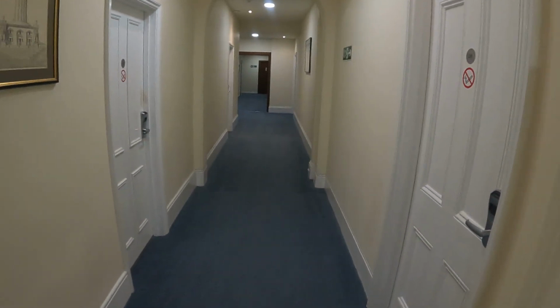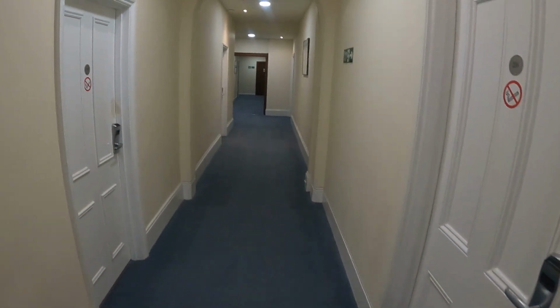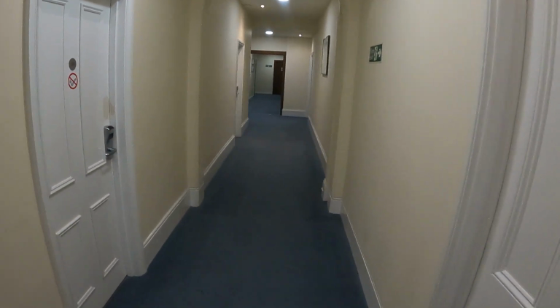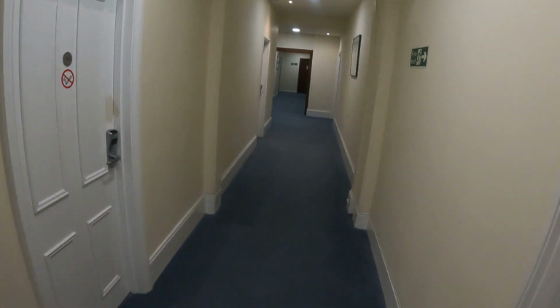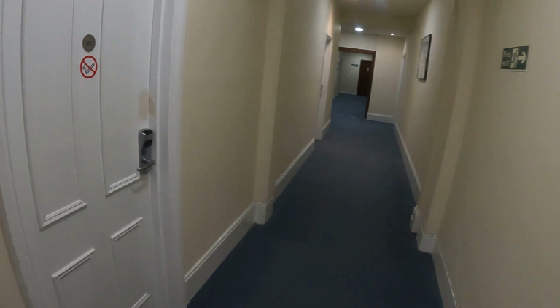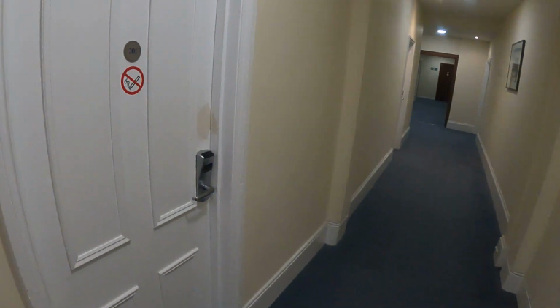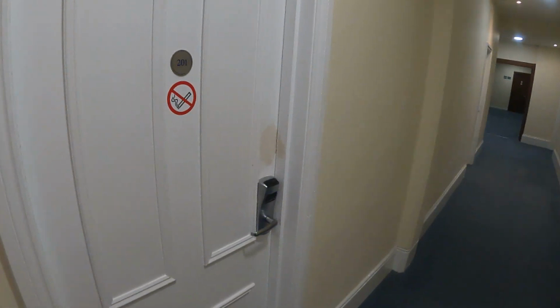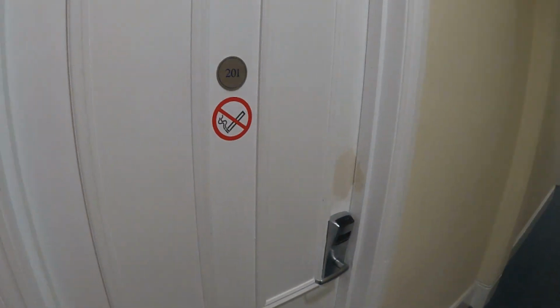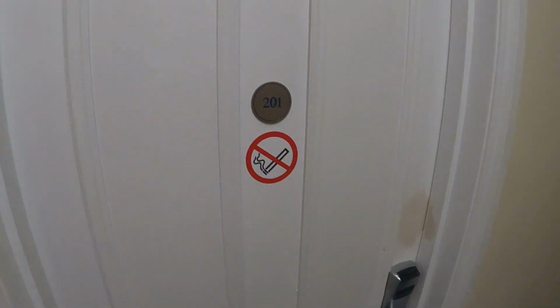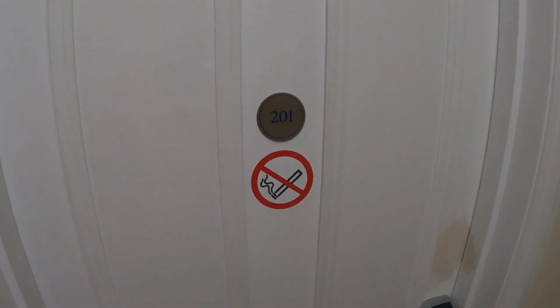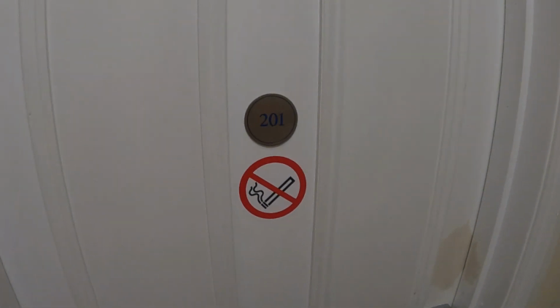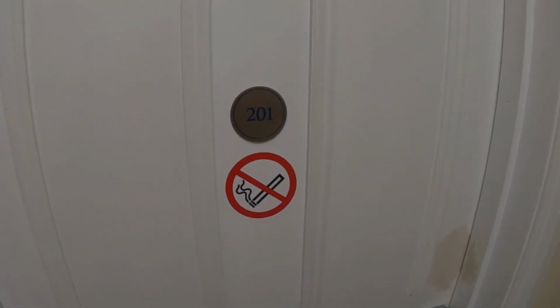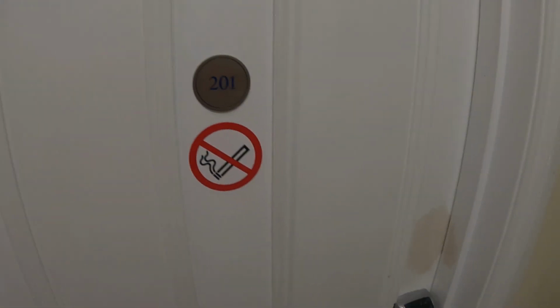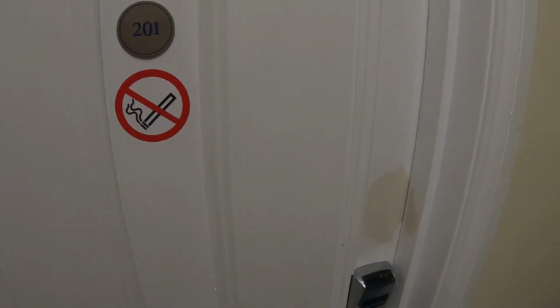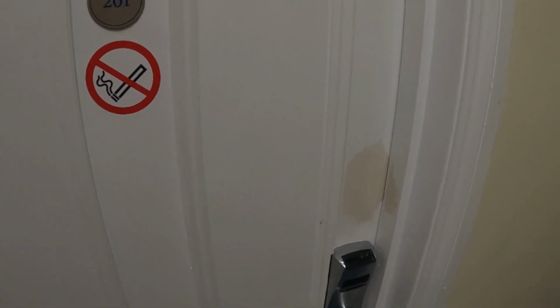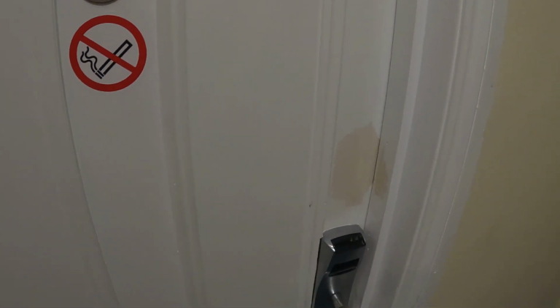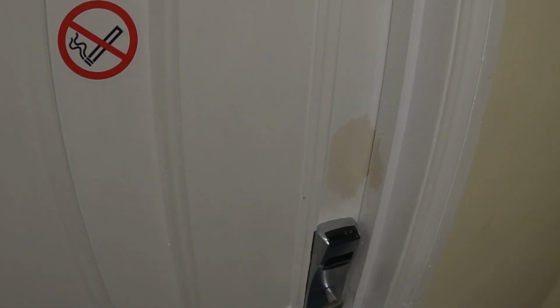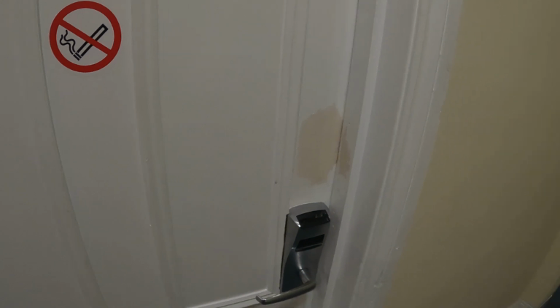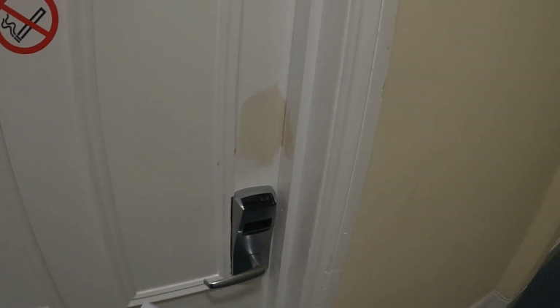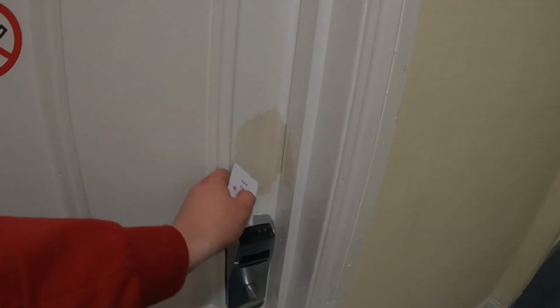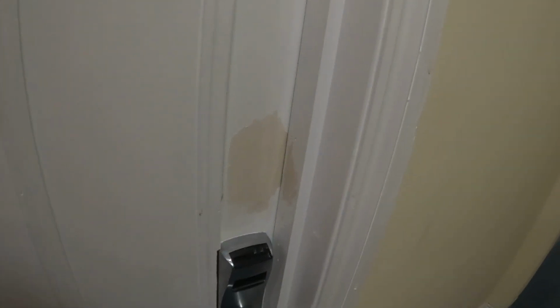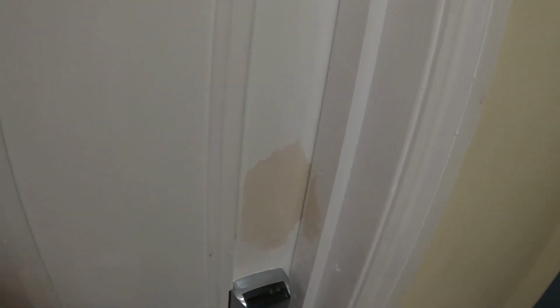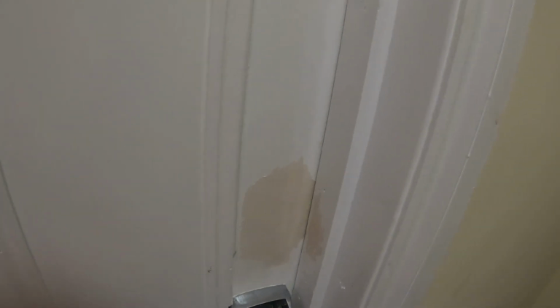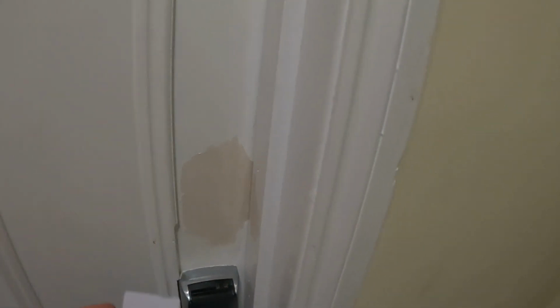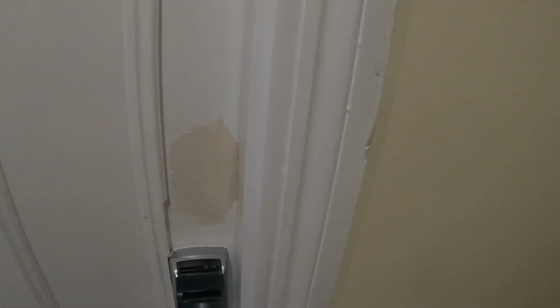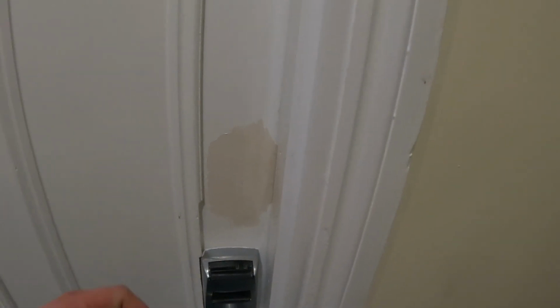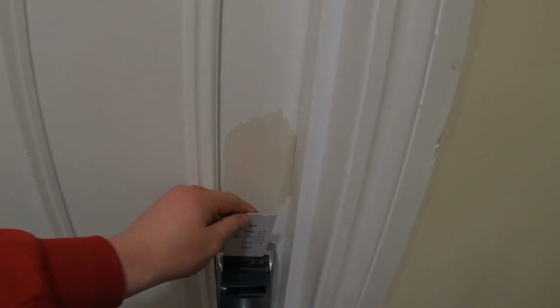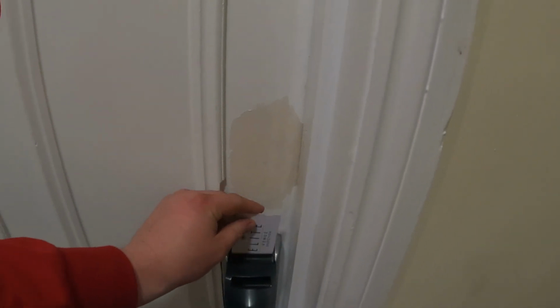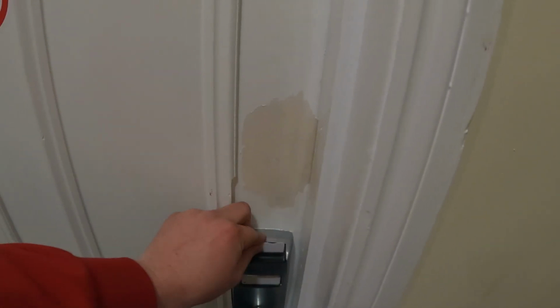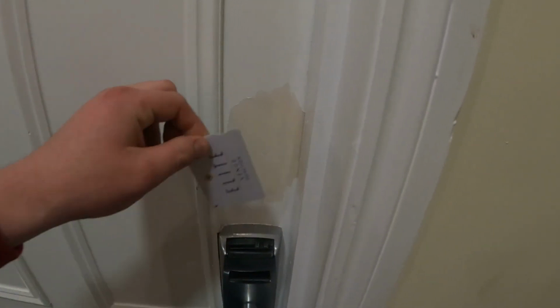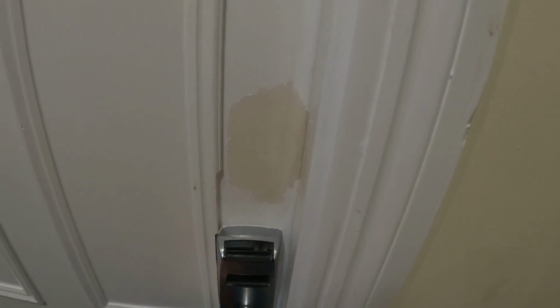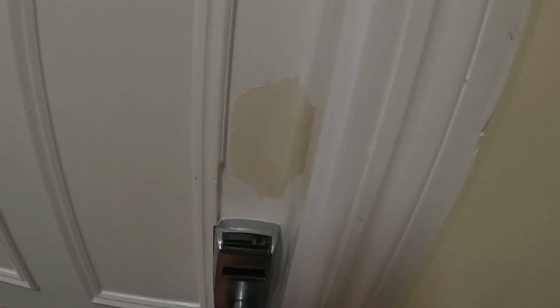Tonight I'm staying in room 201. There's quite a bit of PMS in here, though not too bad. Let's see what it's like.